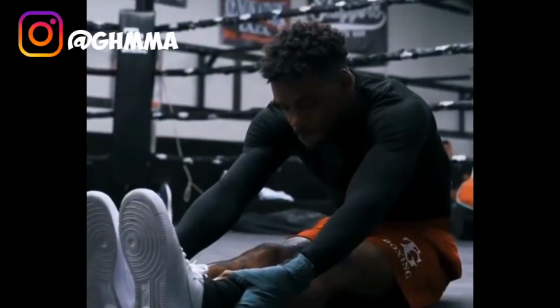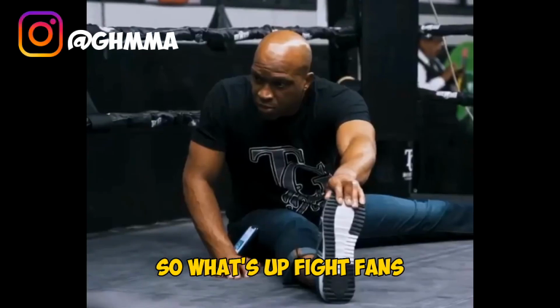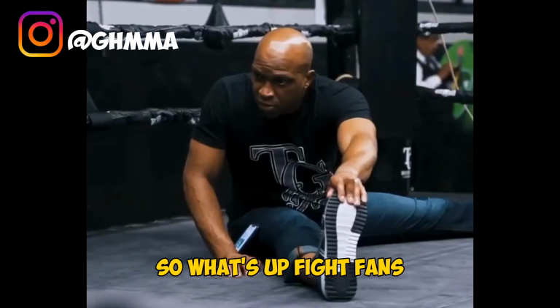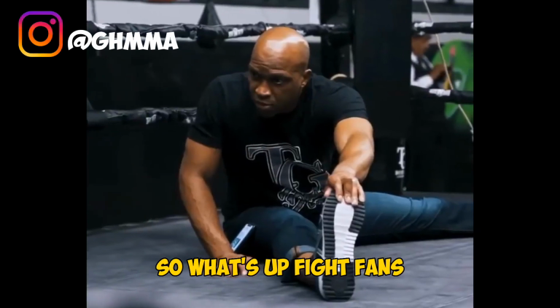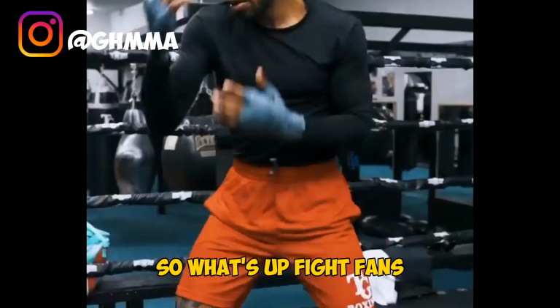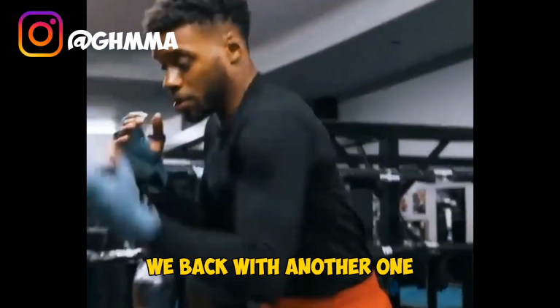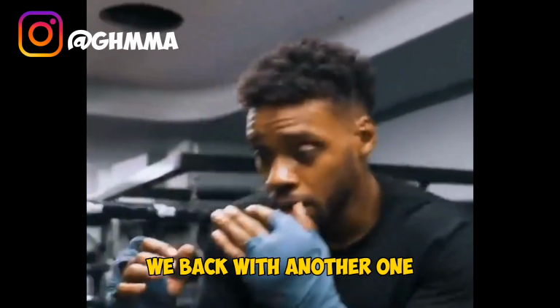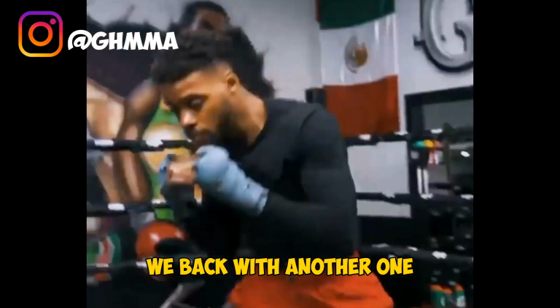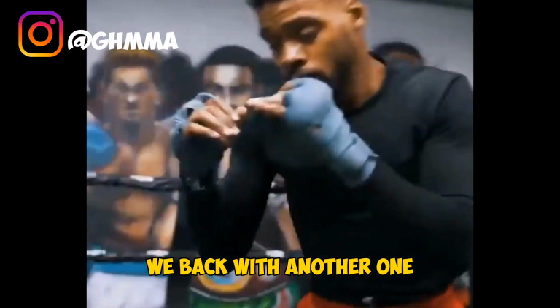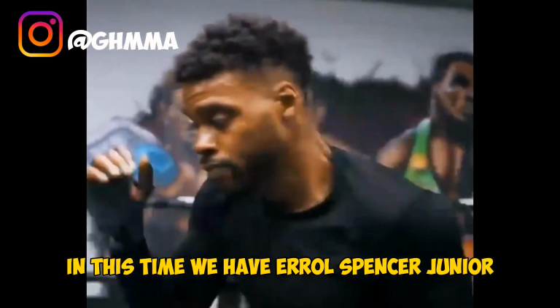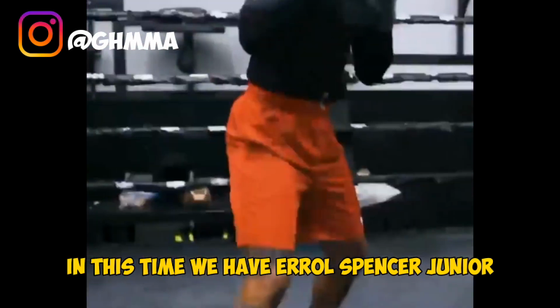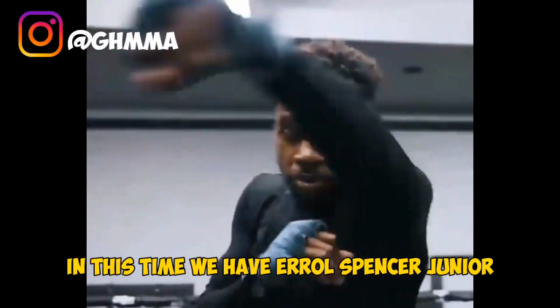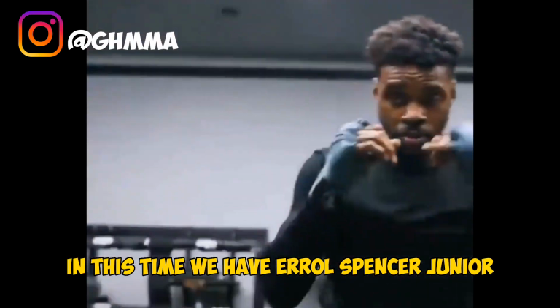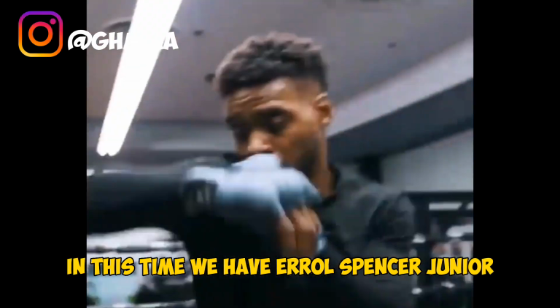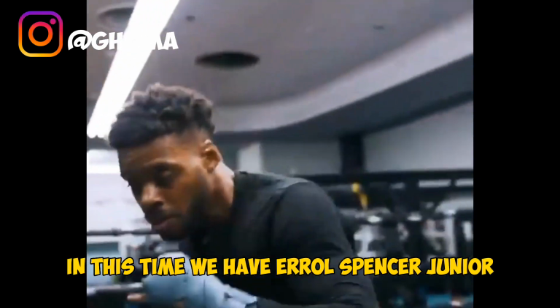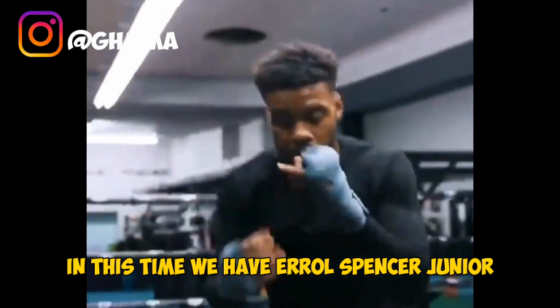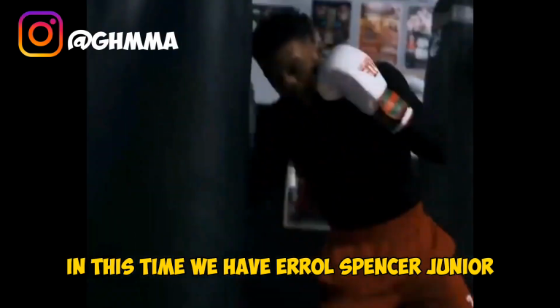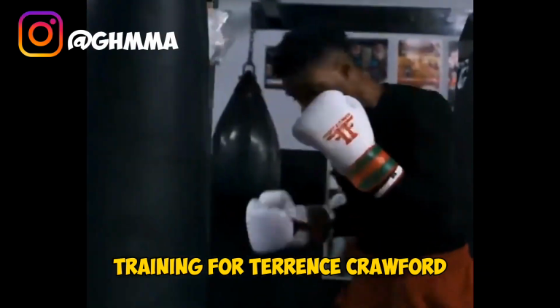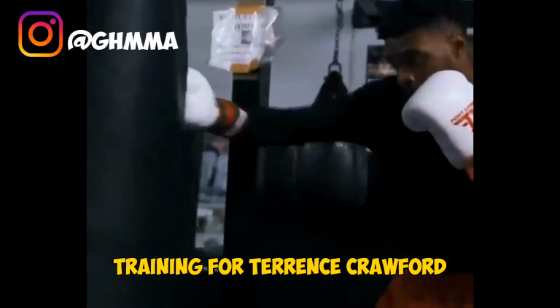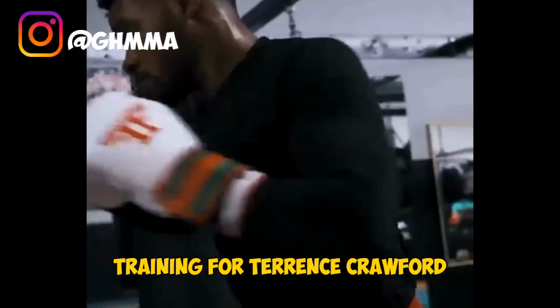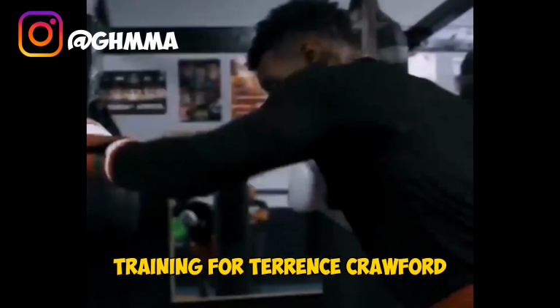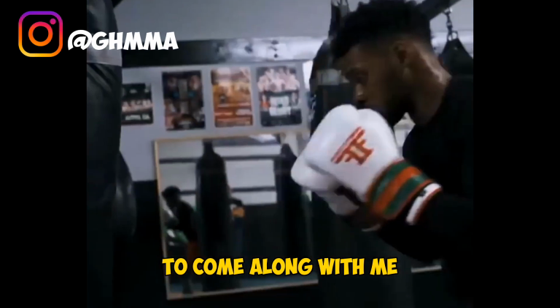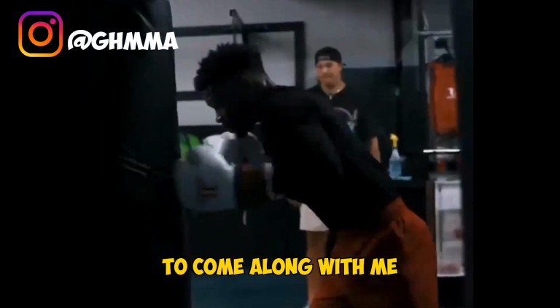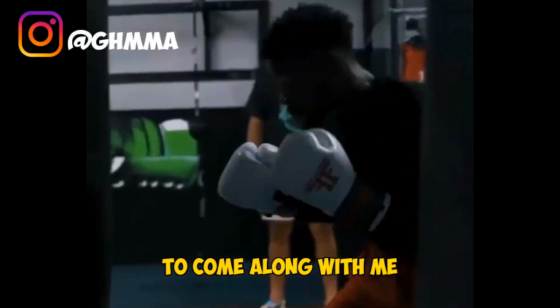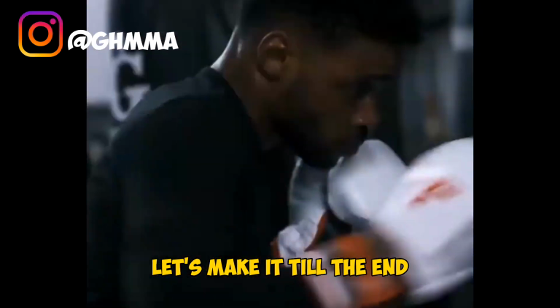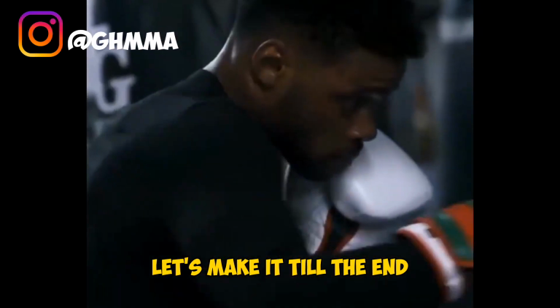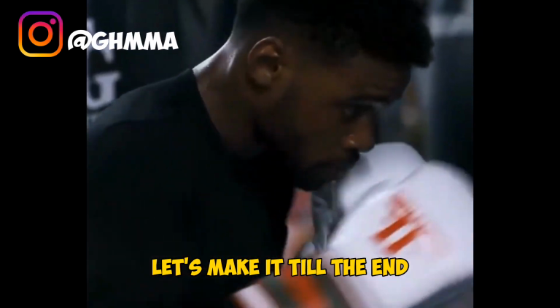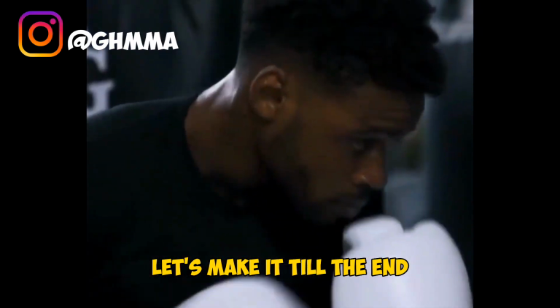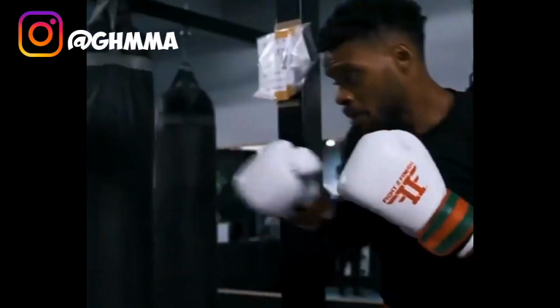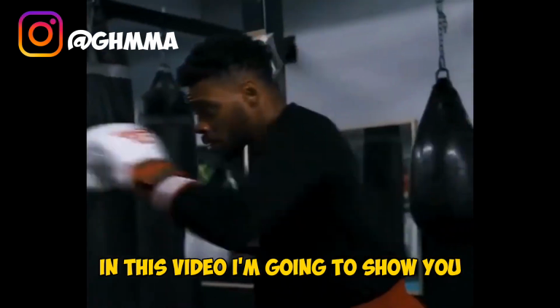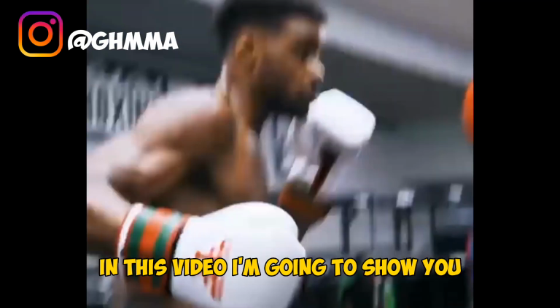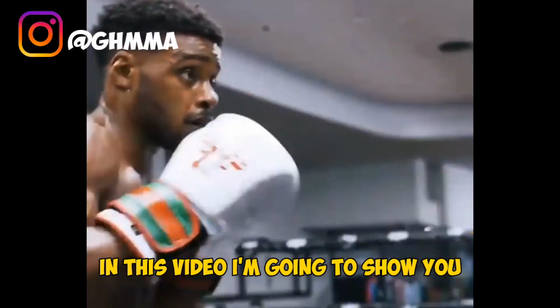What's up fight fans, we're back with another one. This time we have Errol Spence Jr training for Terence Crawford. Come along with me — let's make it till the end. In this video I'm going to show you Errol Spence training for Terence Crawford.